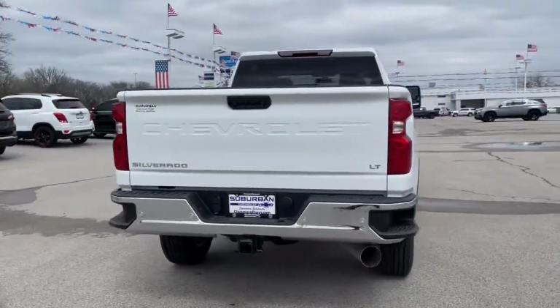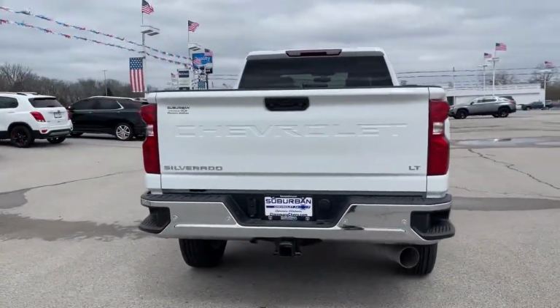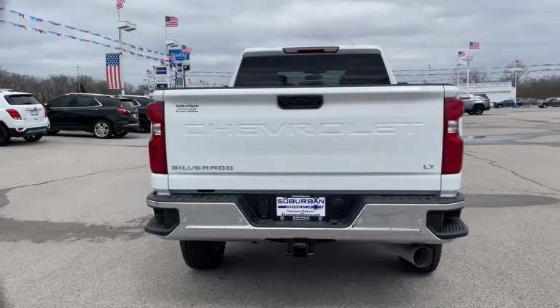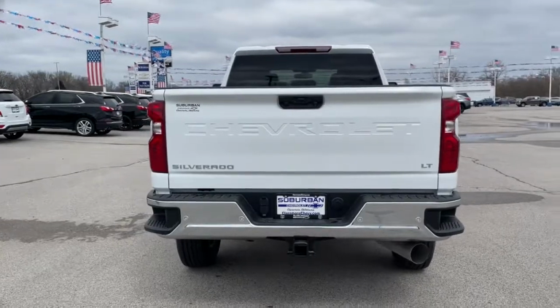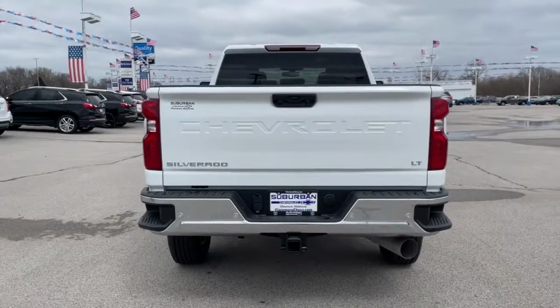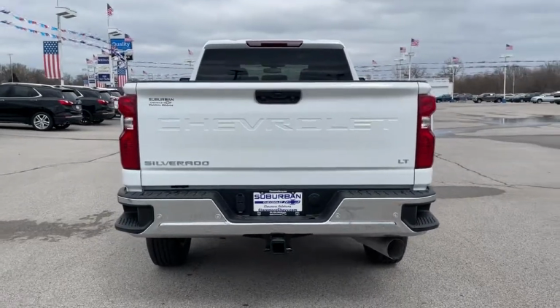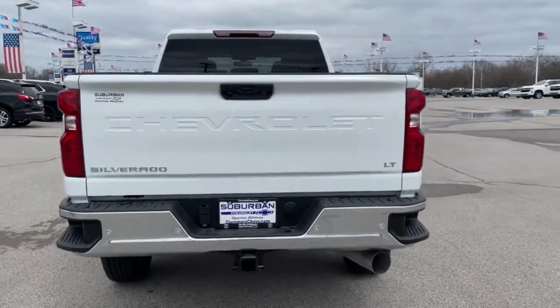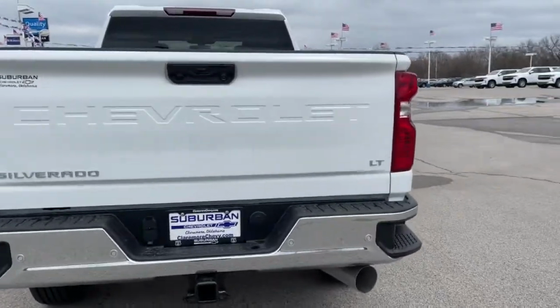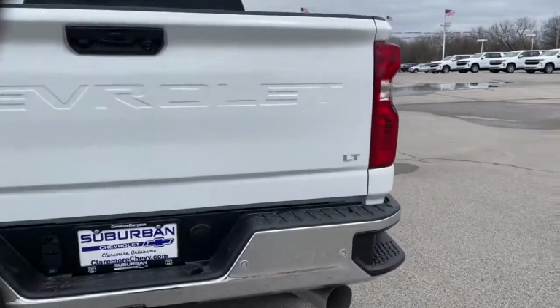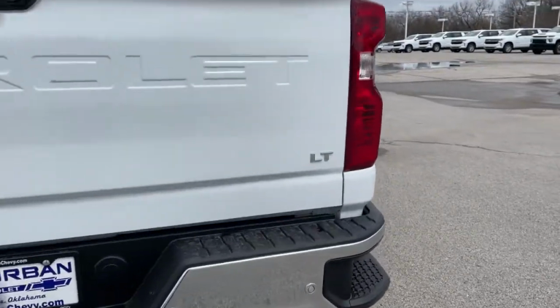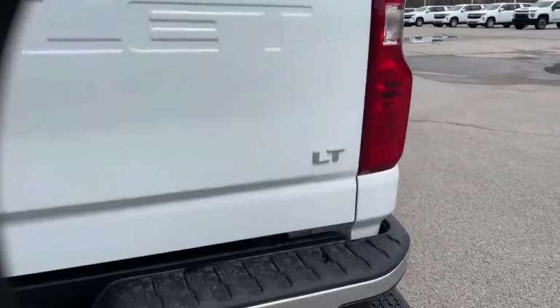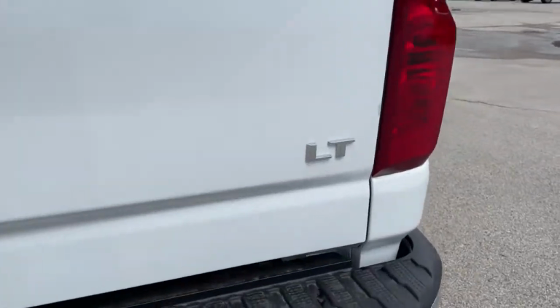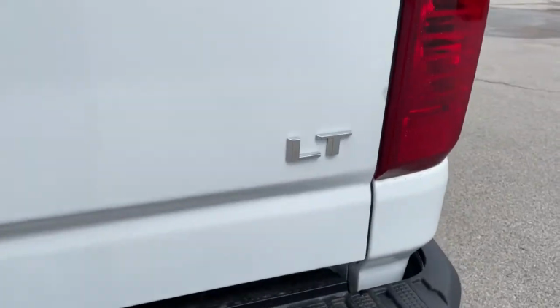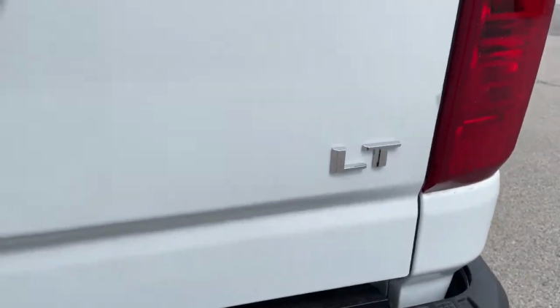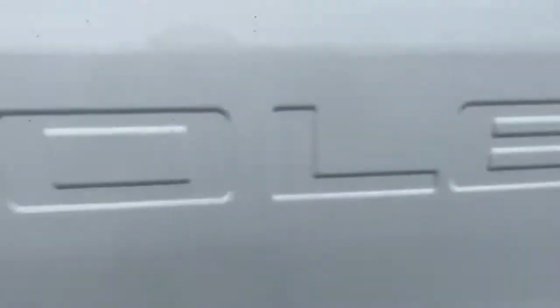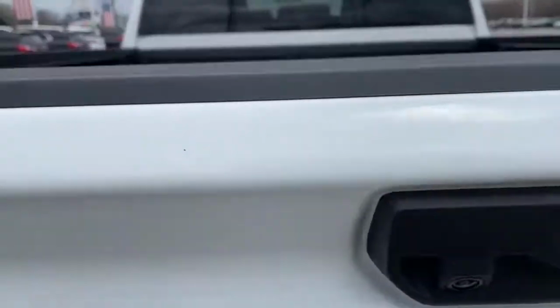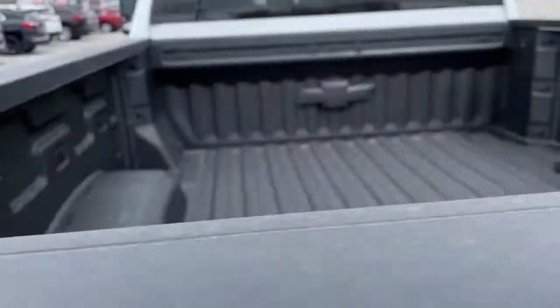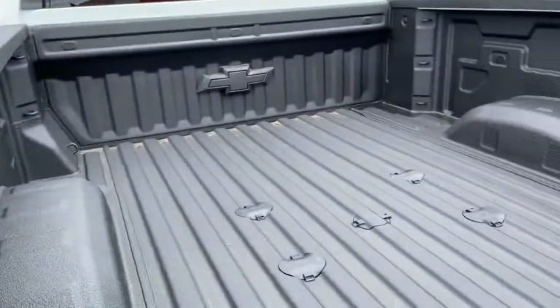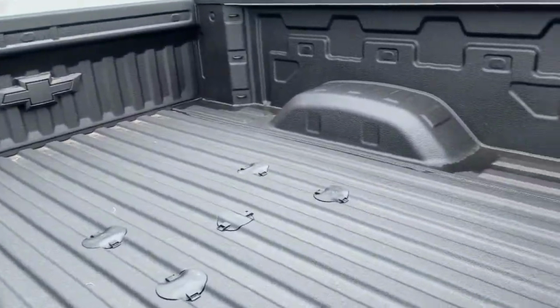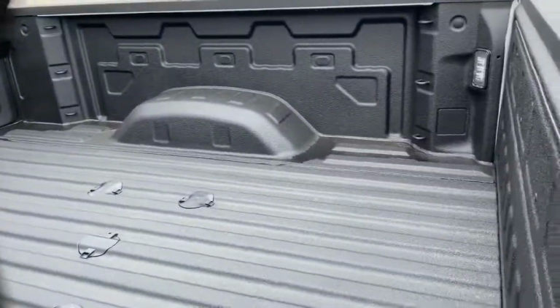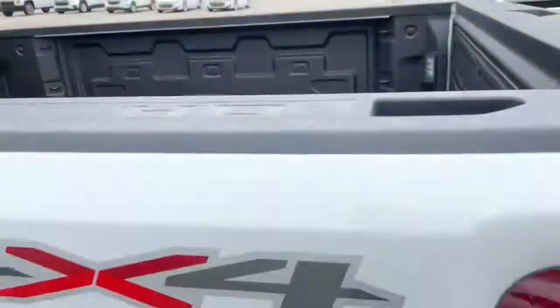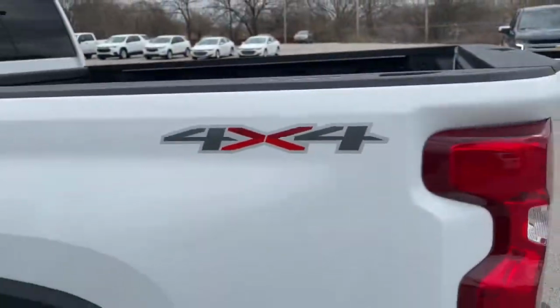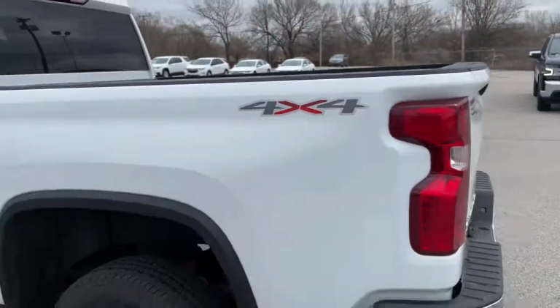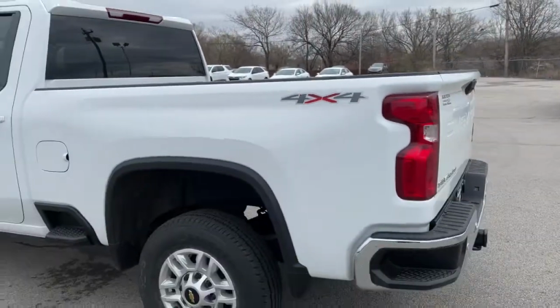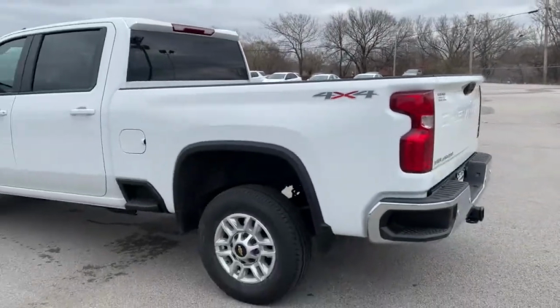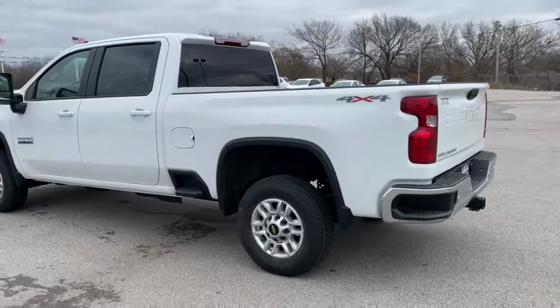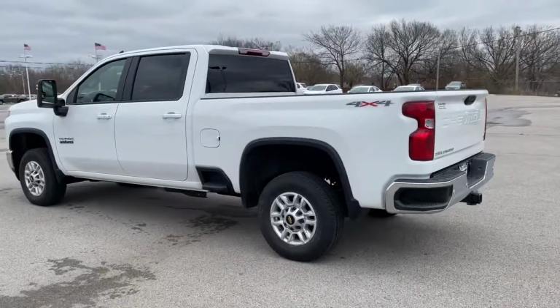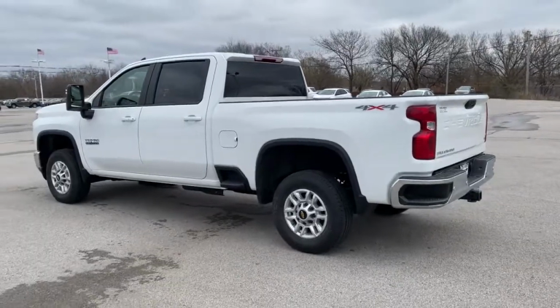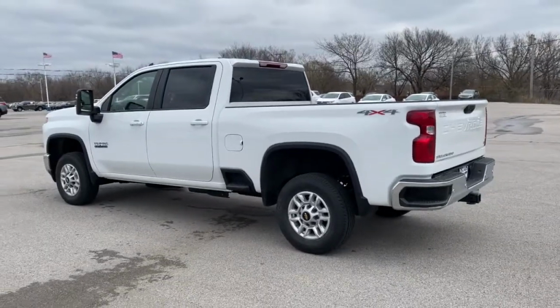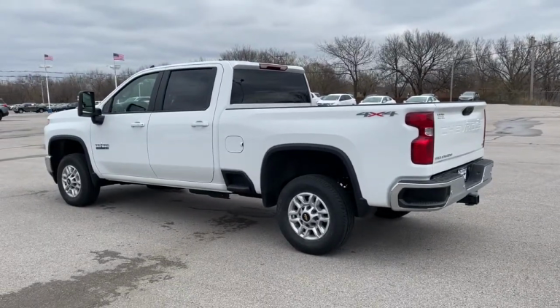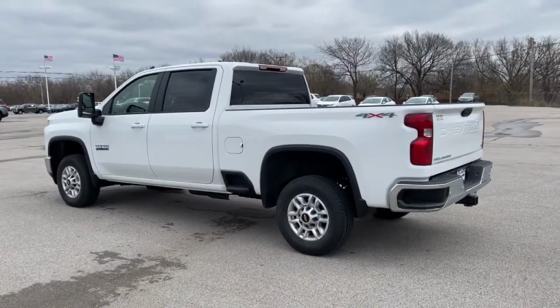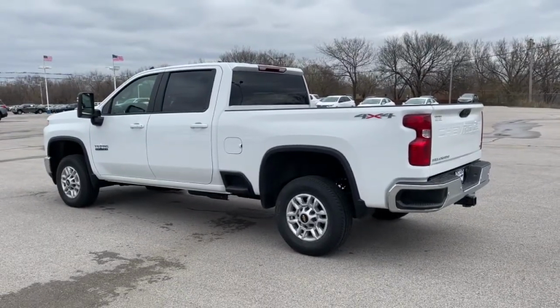Keyless entry, backup camera, heated mirrors, satellite radio, four-wheel drive, wi-fi hotspot, Bluetooth connection, aluminum wheels, steering wheel audio controls, stability control.